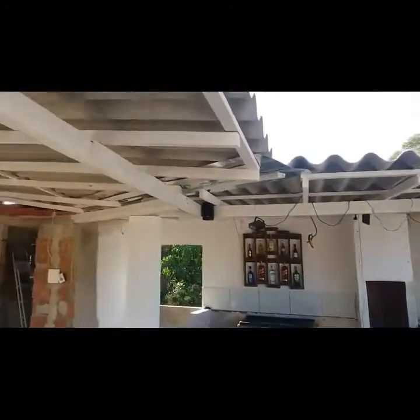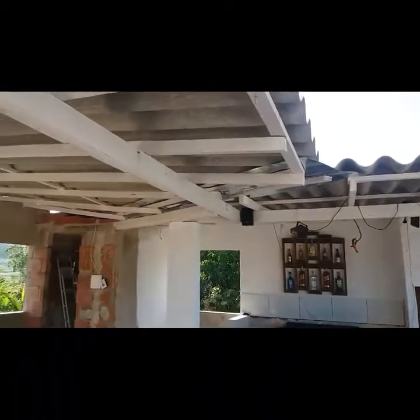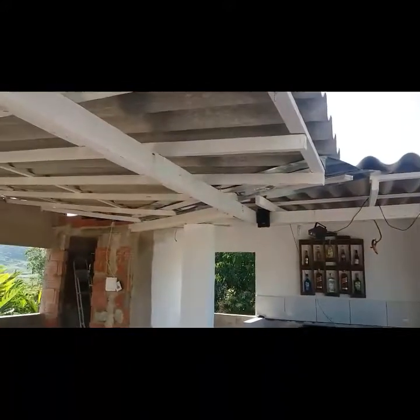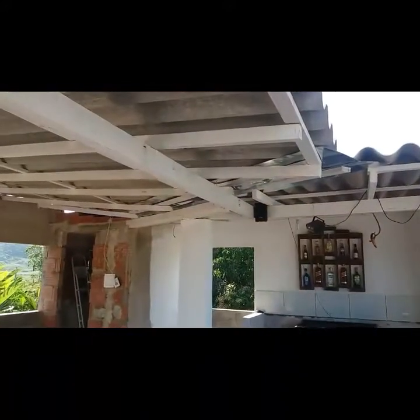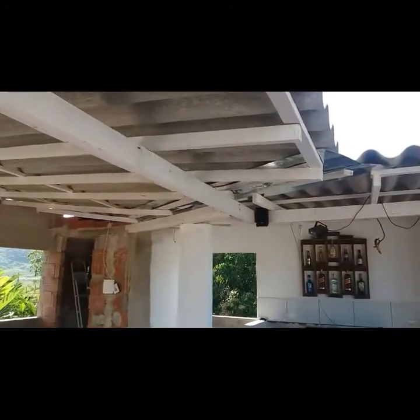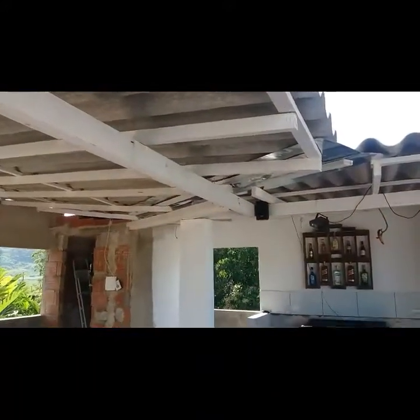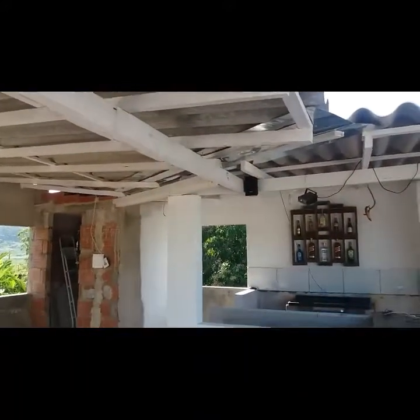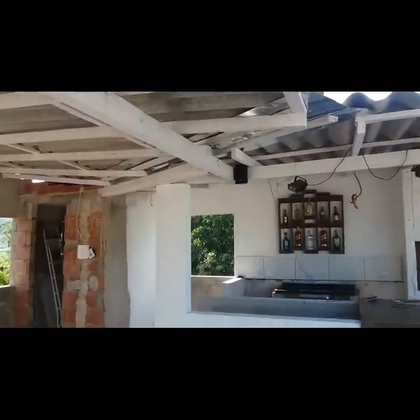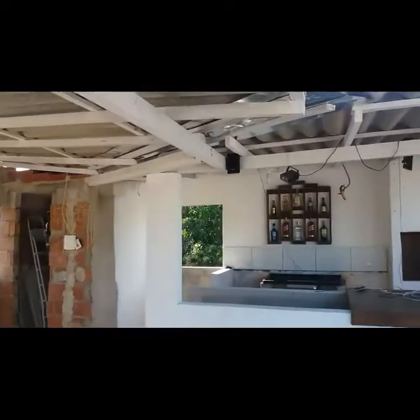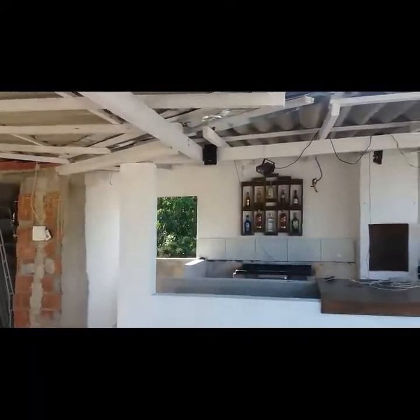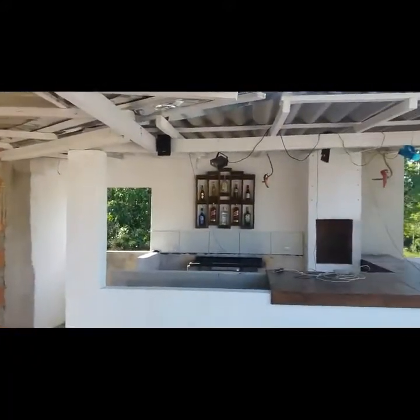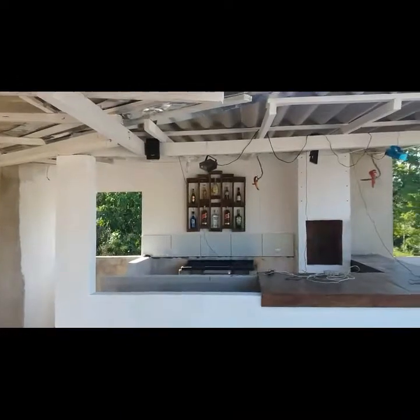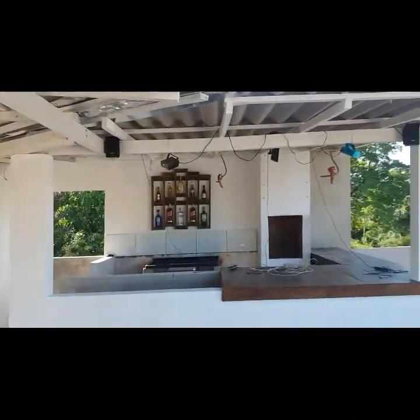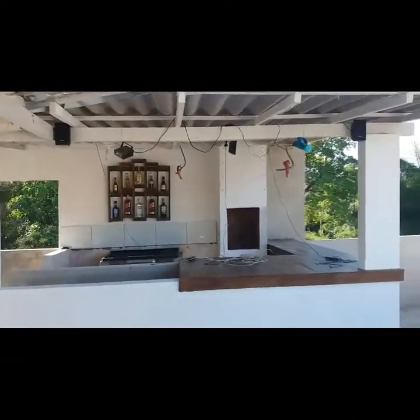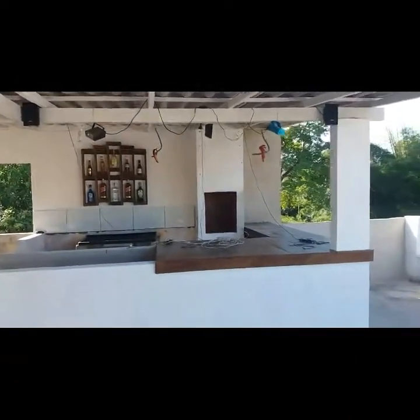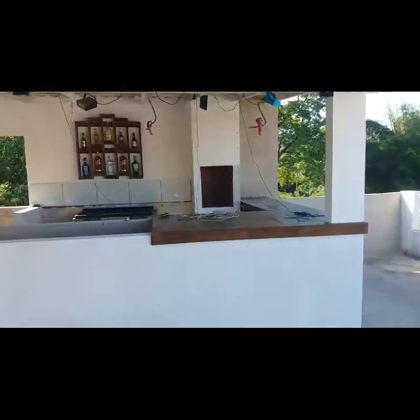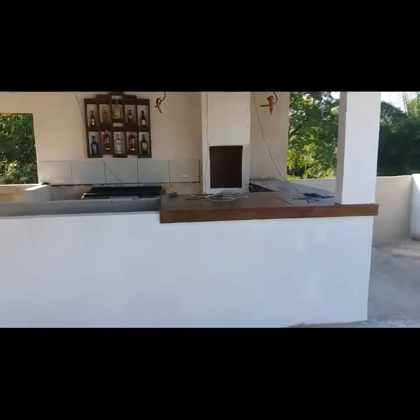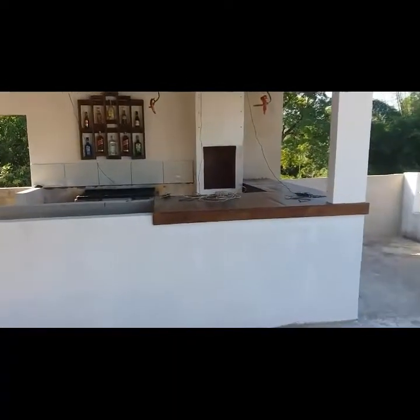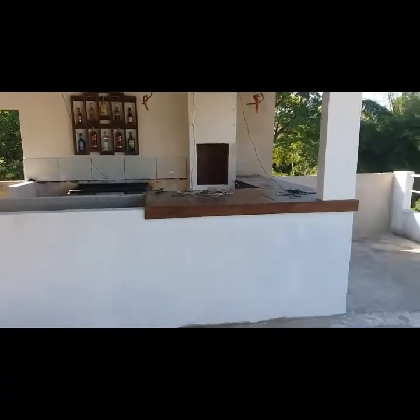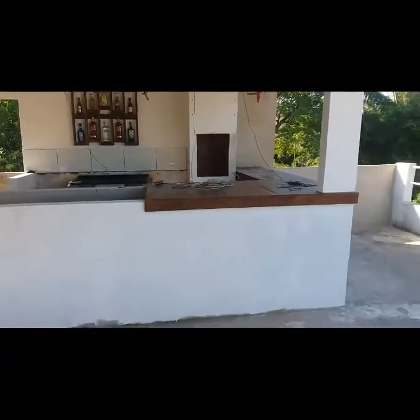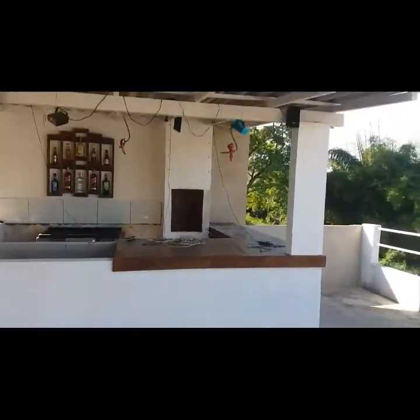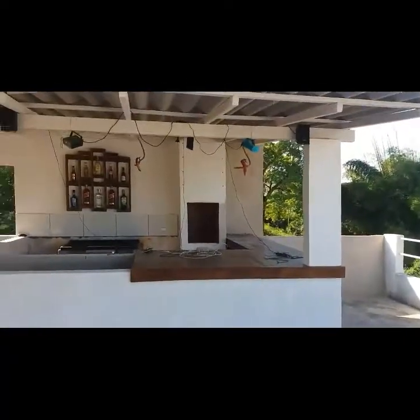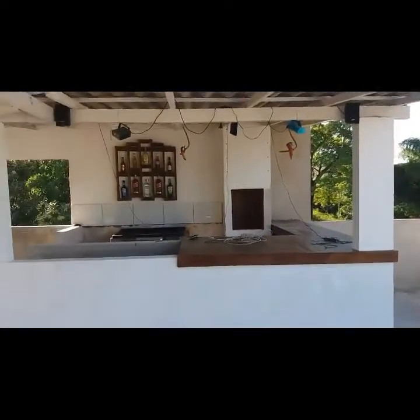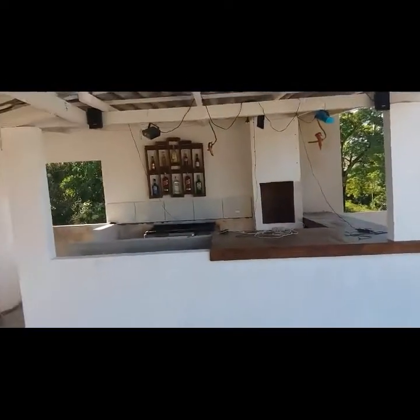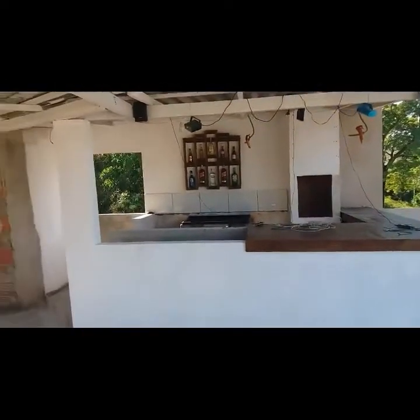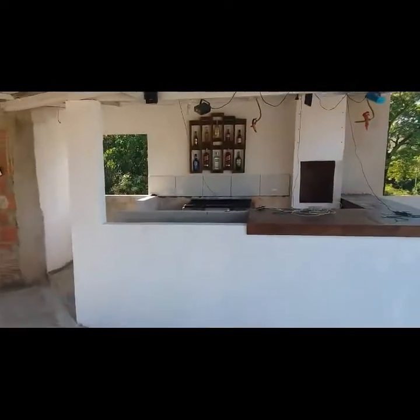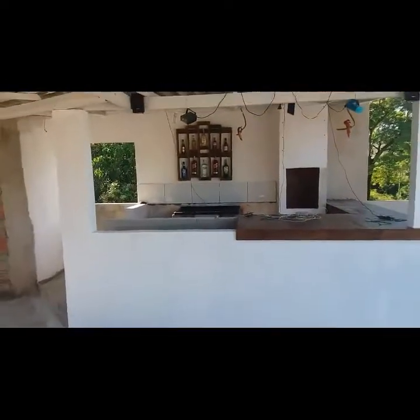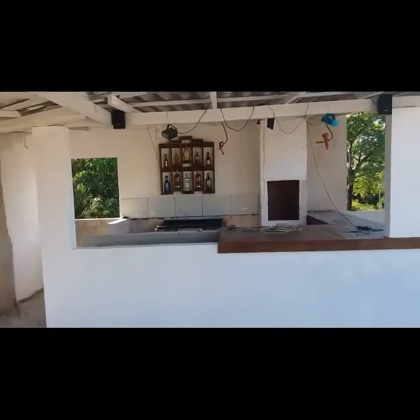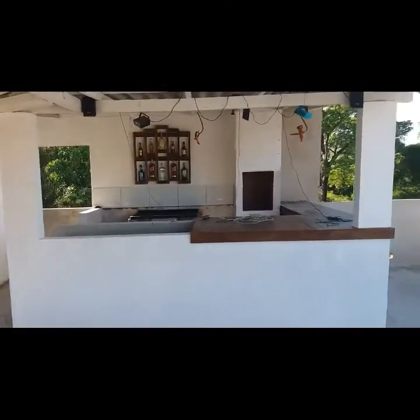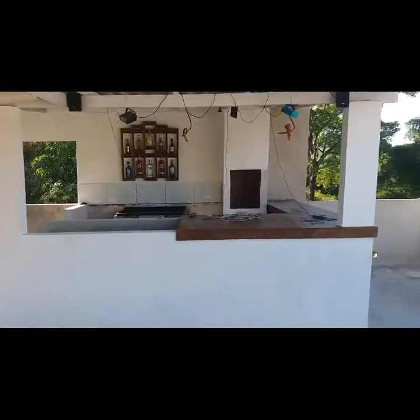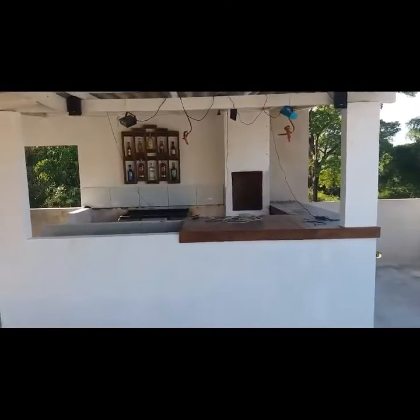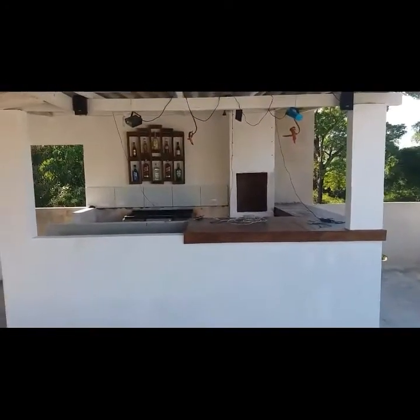Coloquei uma caixa ali também, na divisão do pegado. Então é assim que ficou o terraço, tá ficando o terraço aqui.